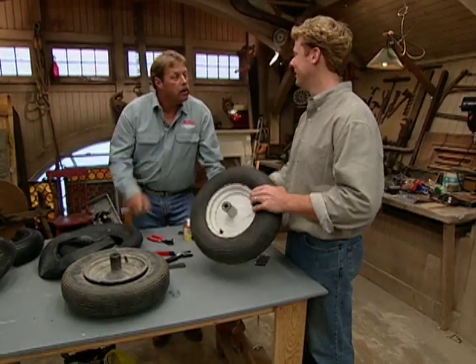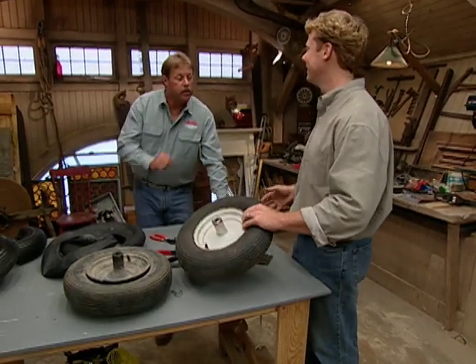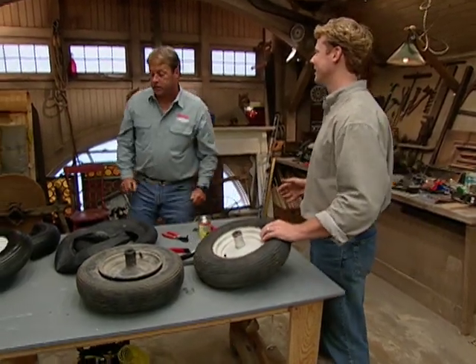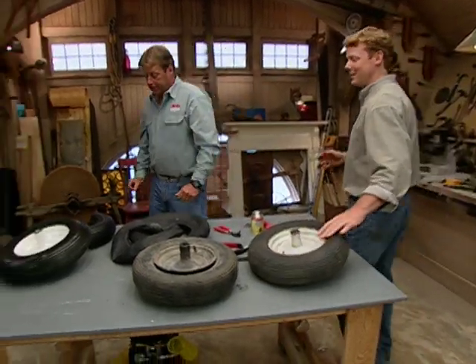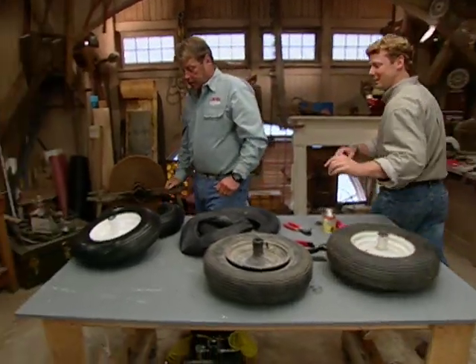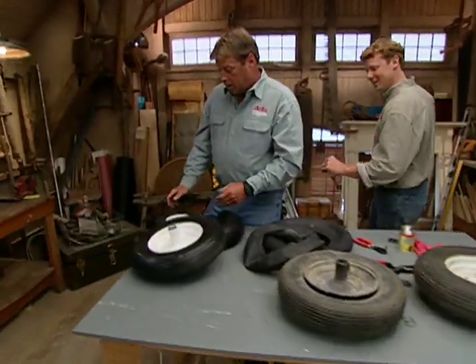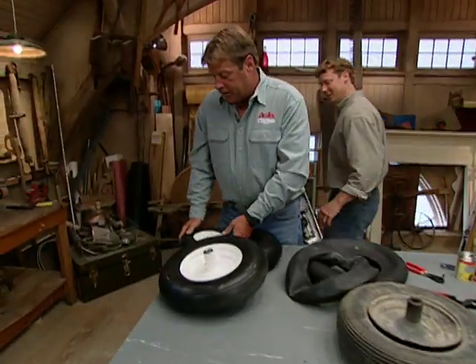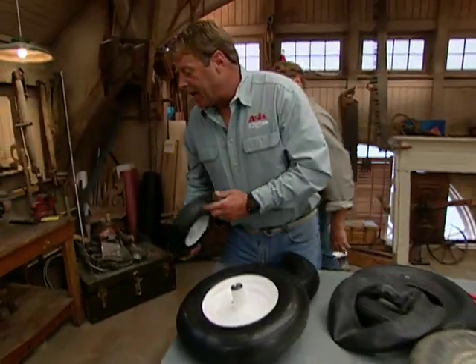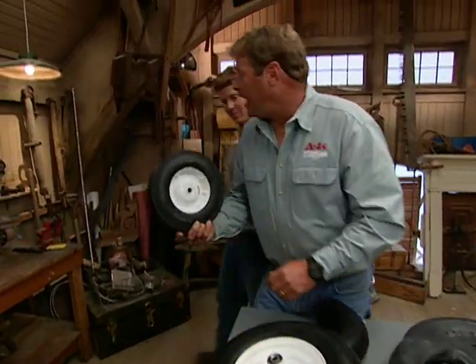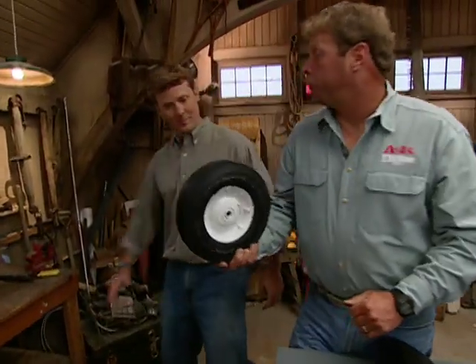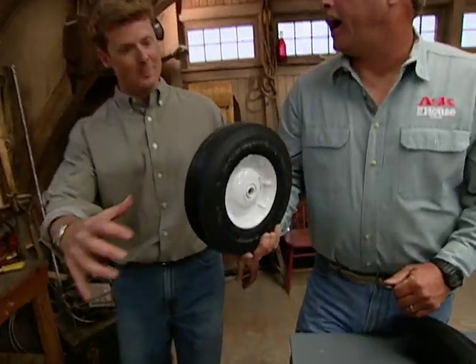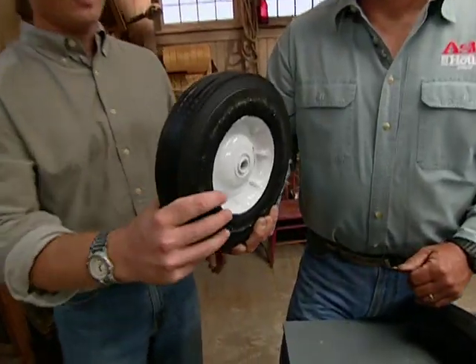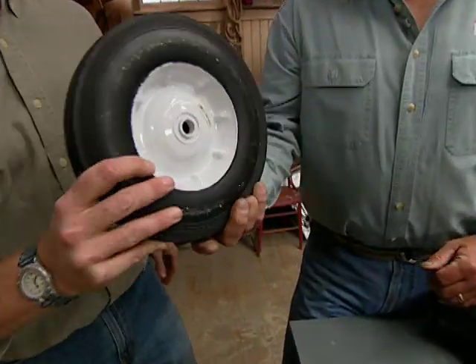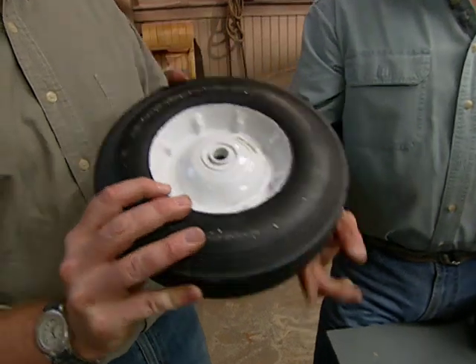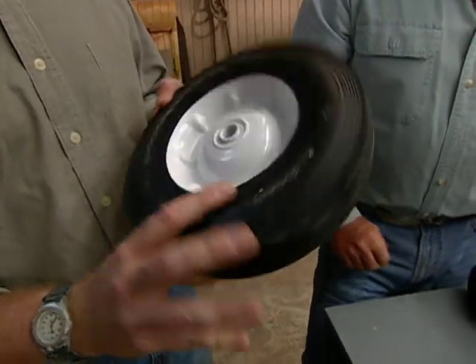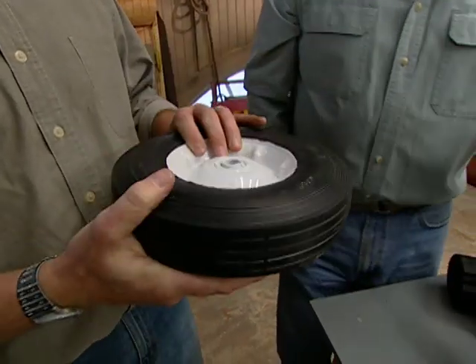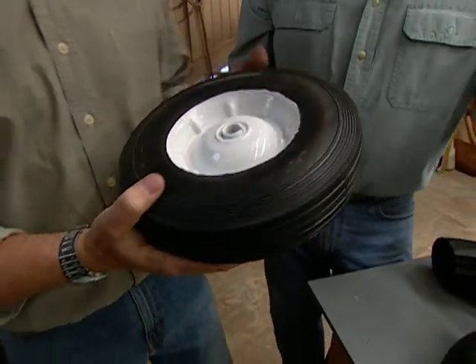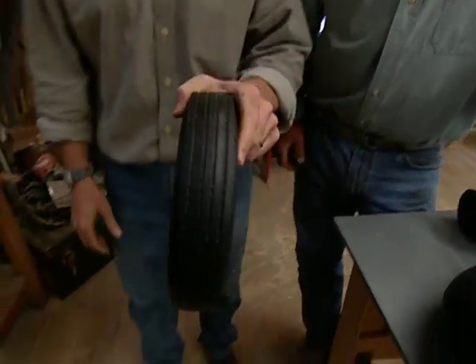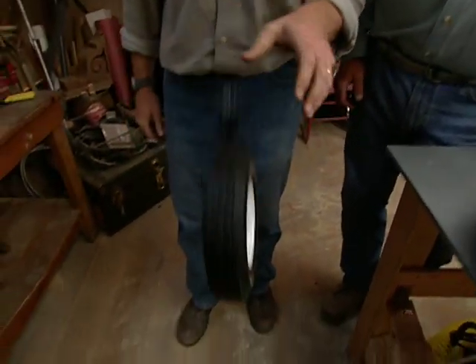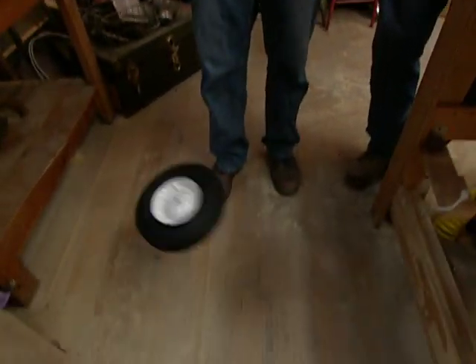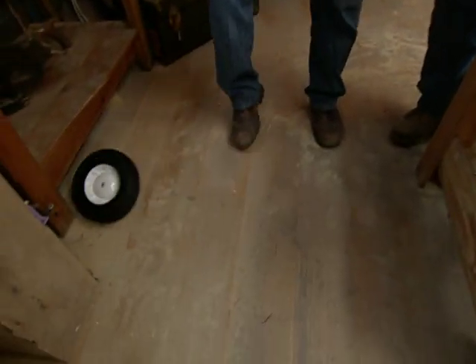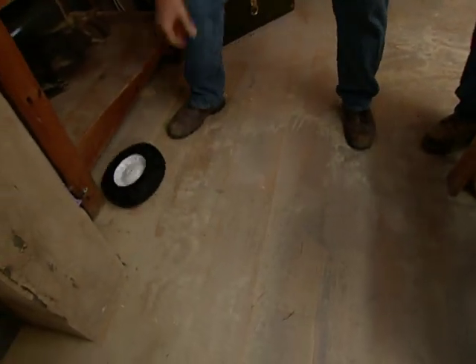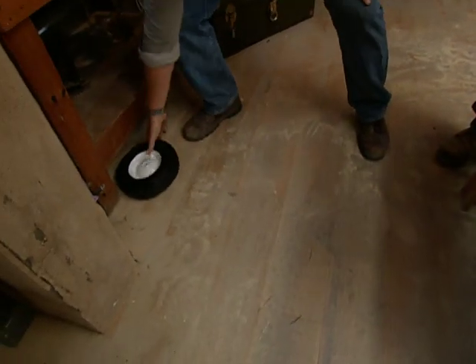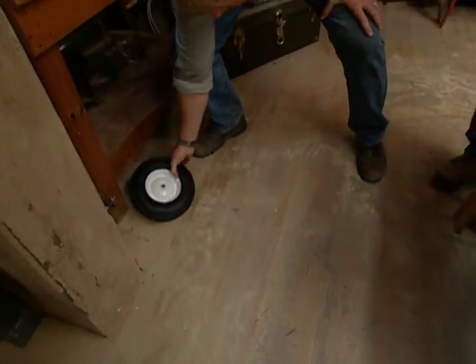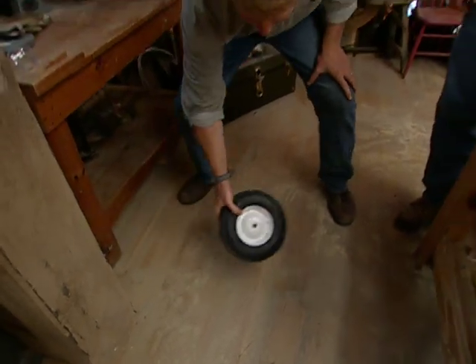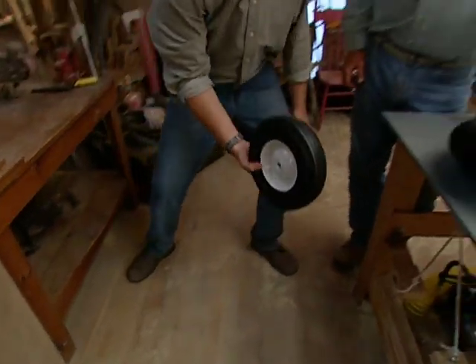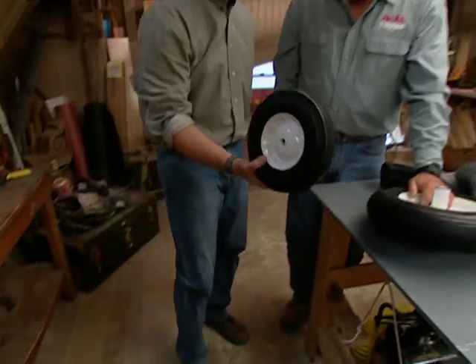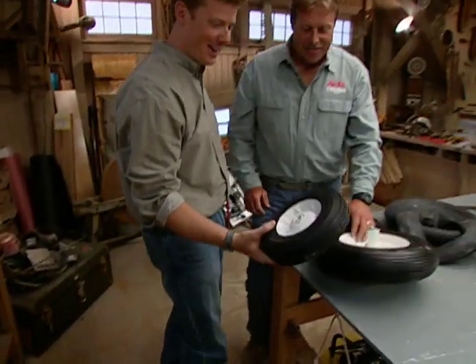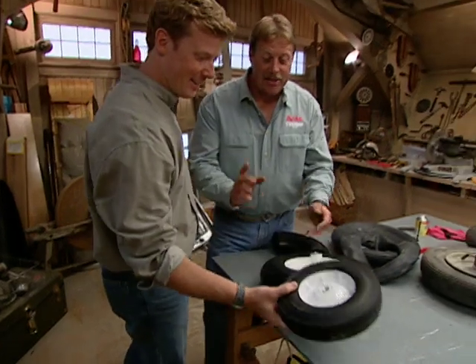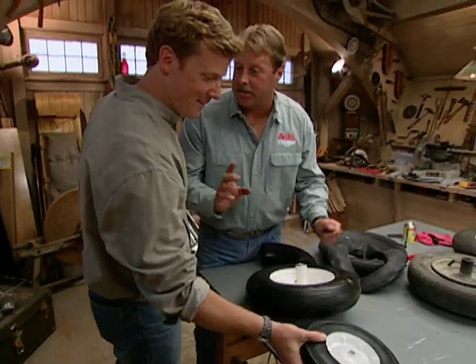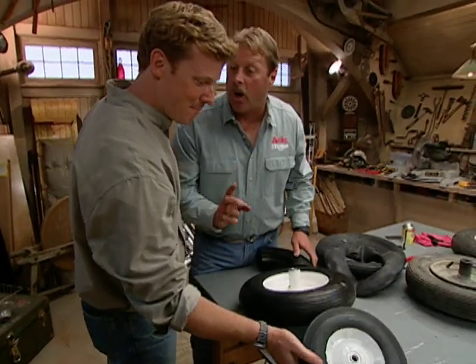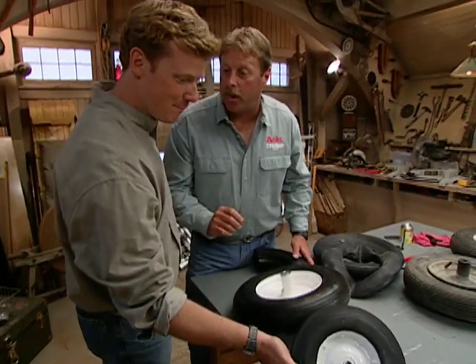Let me show you another type of tire. This is a flat-free tire. Drop that on the floor. That's not much of a bounce — that makes for a hard ride. That's because it's solid rubber.